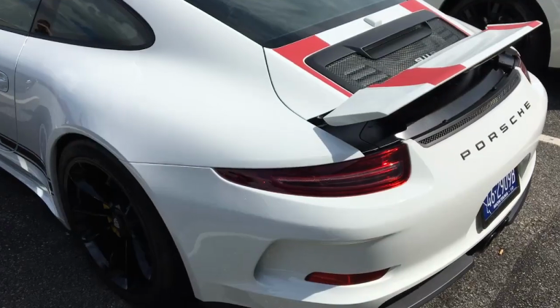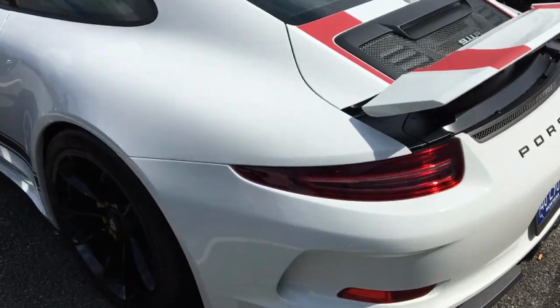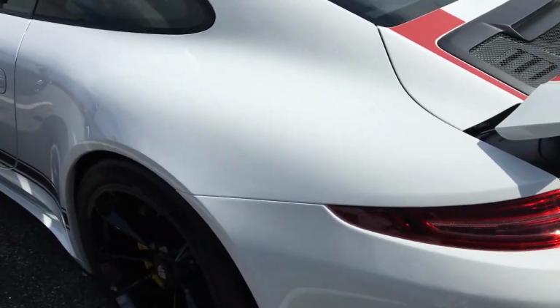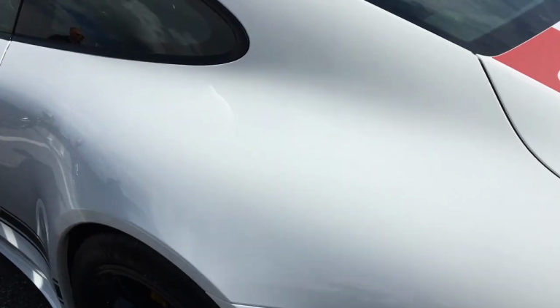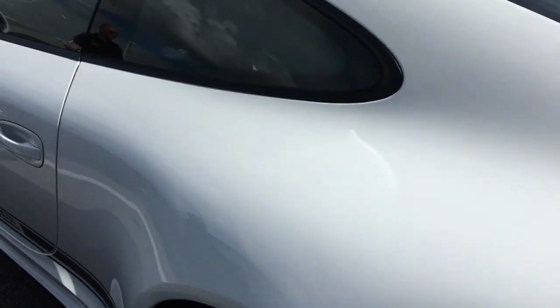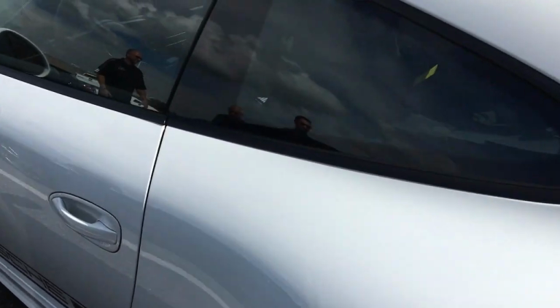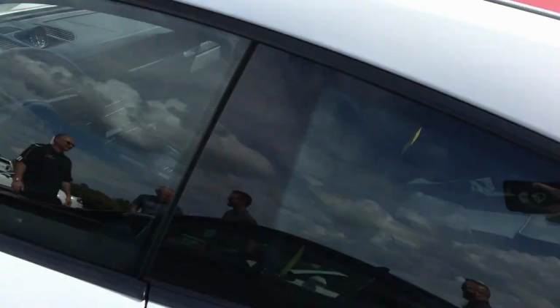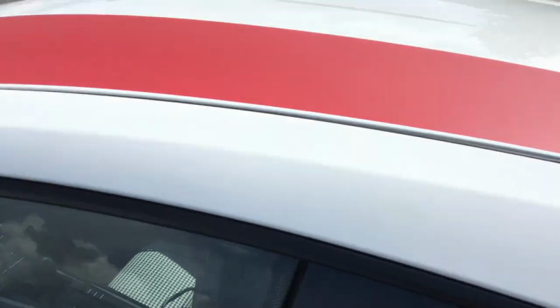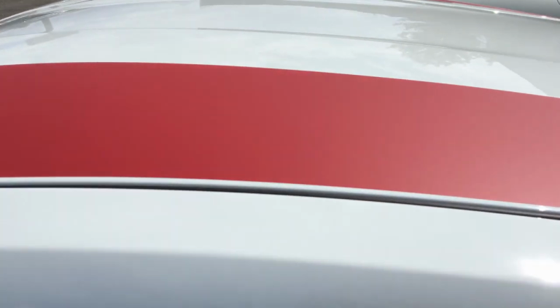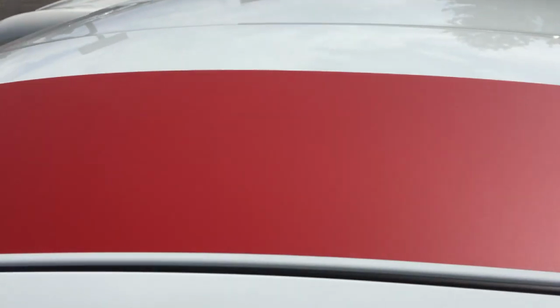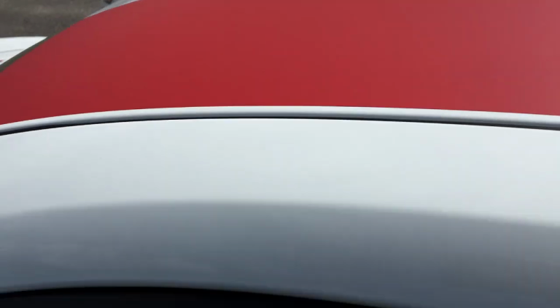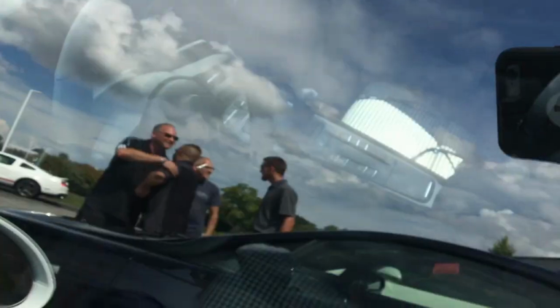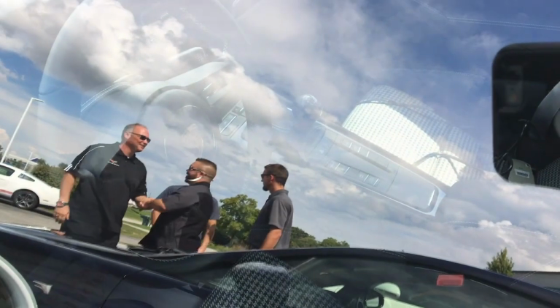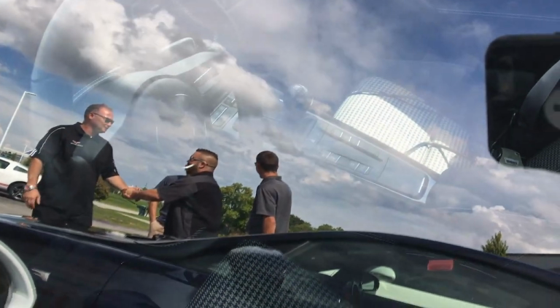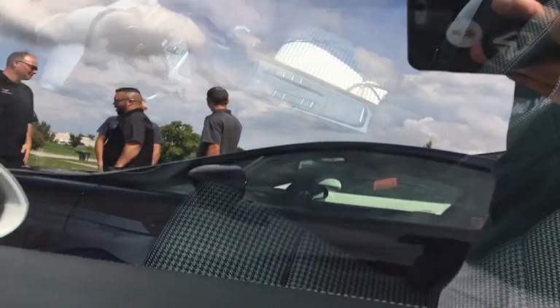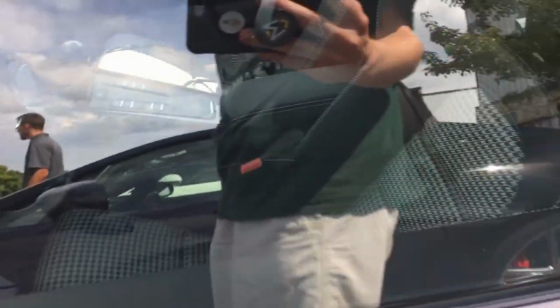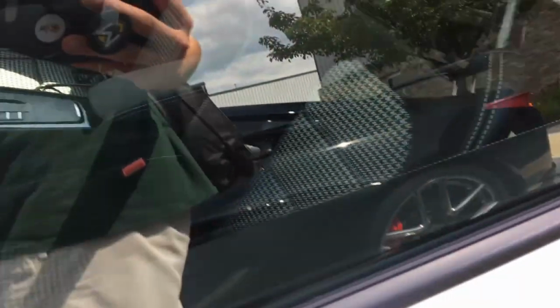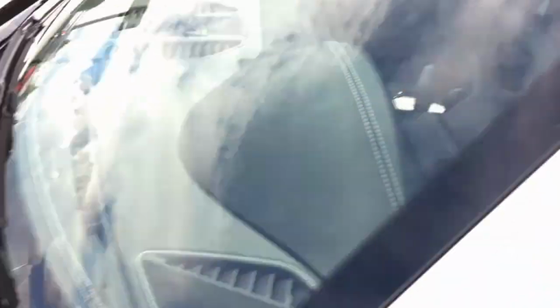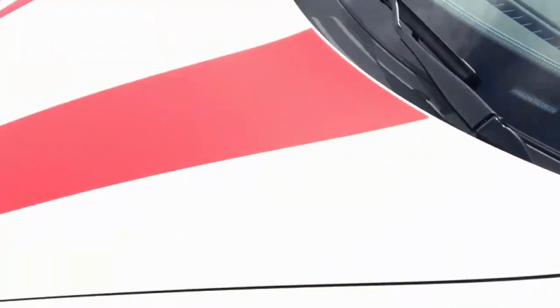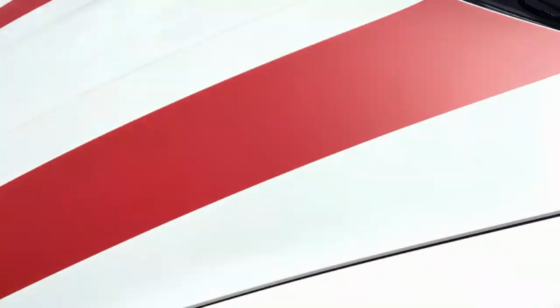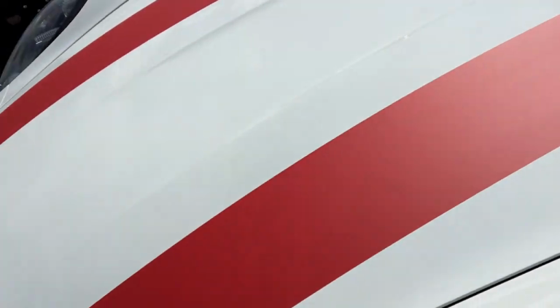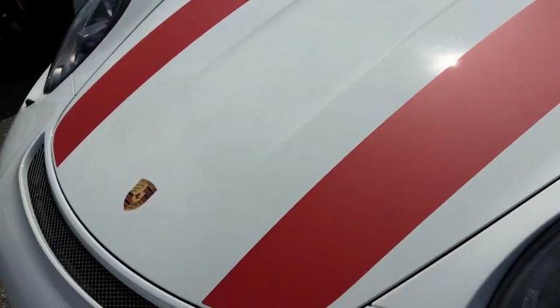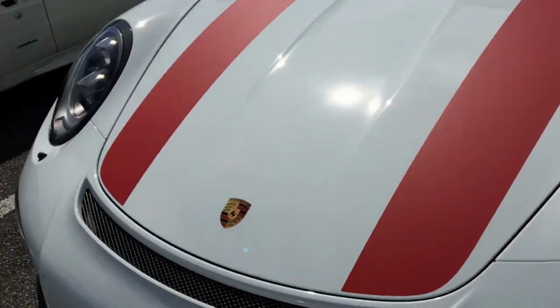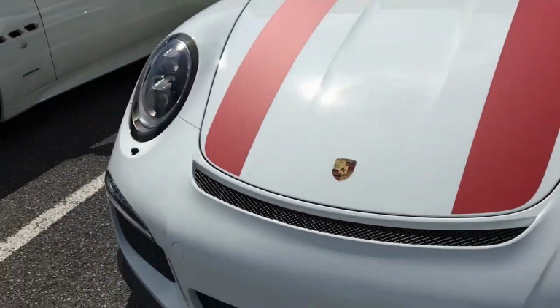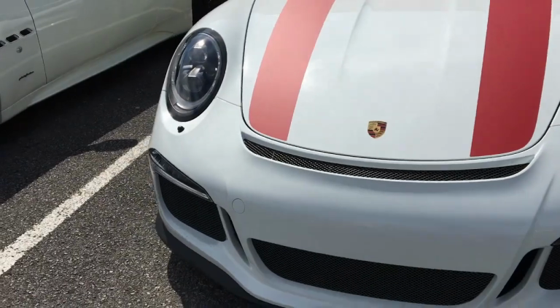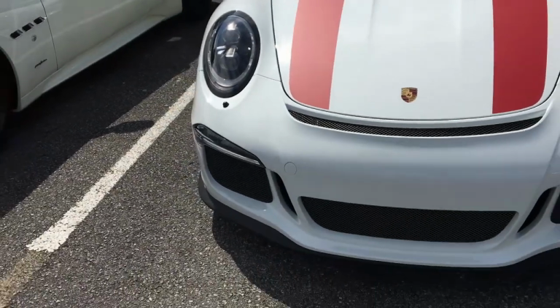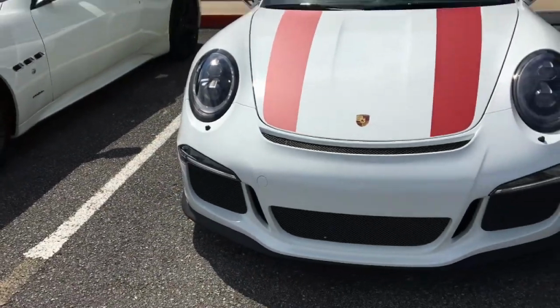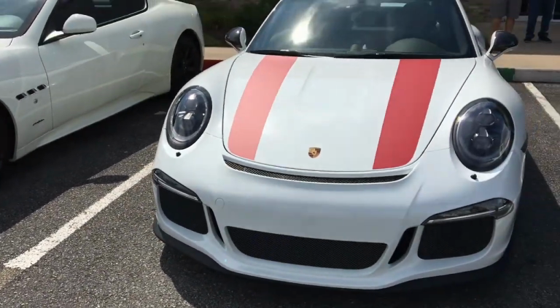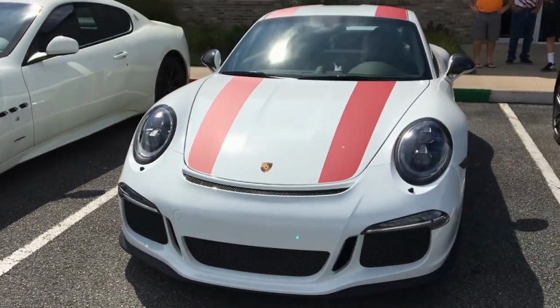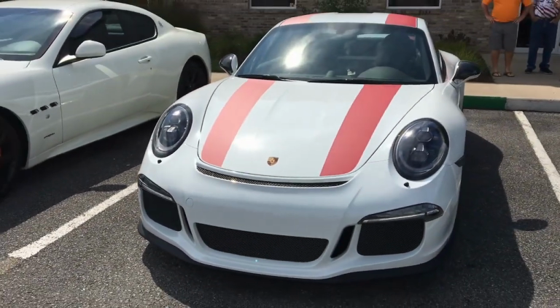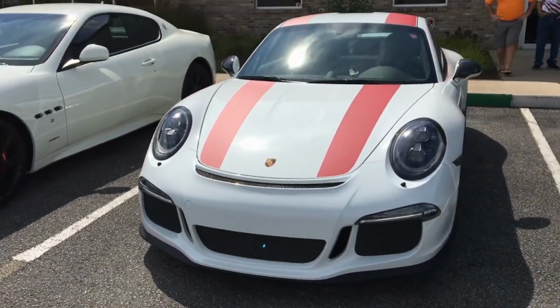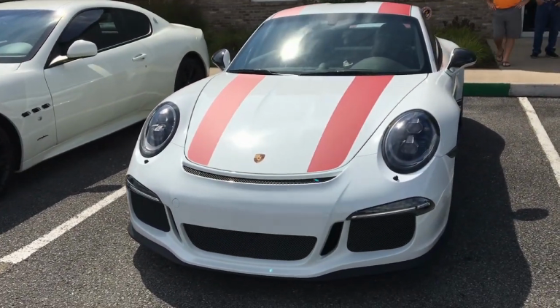This 911 R is really cool. Red roof stripes, you've got the manual transmission, the houndstooth cloth on the seats. These 911 Rs are absolutely amazing.